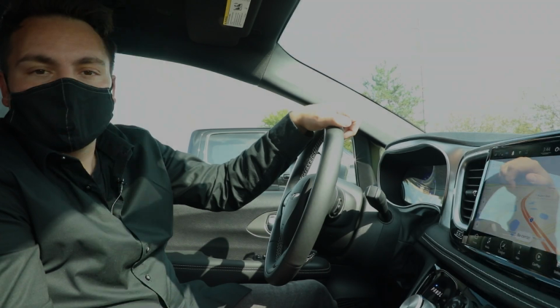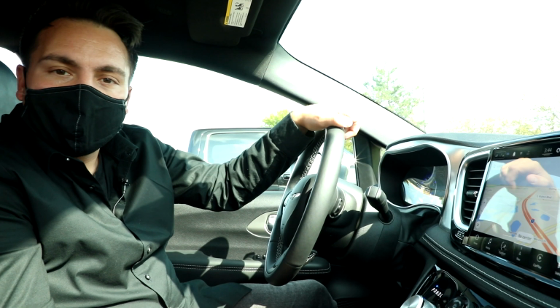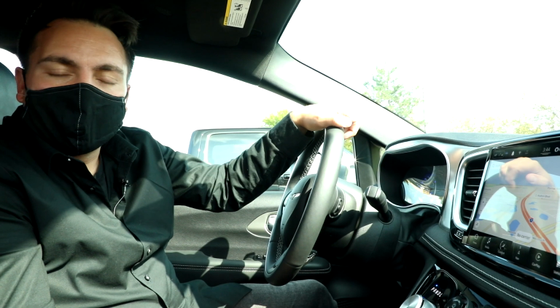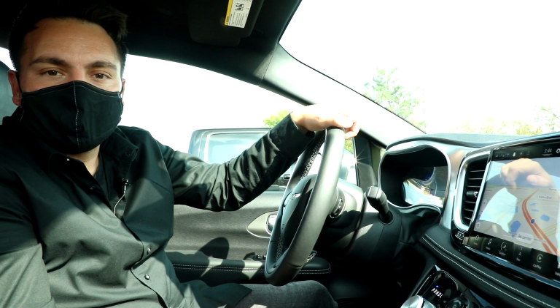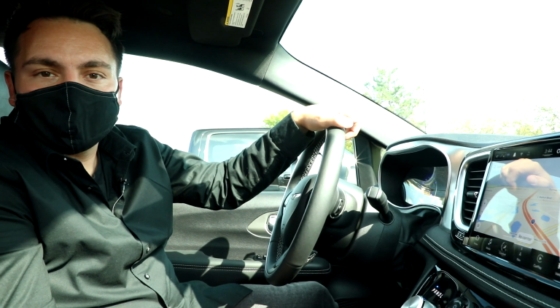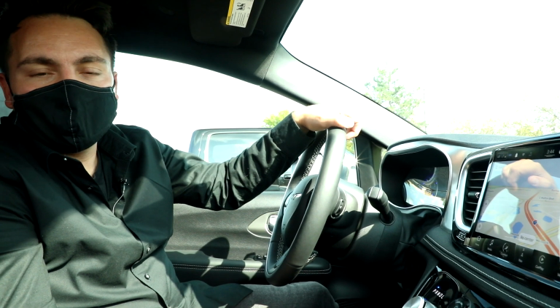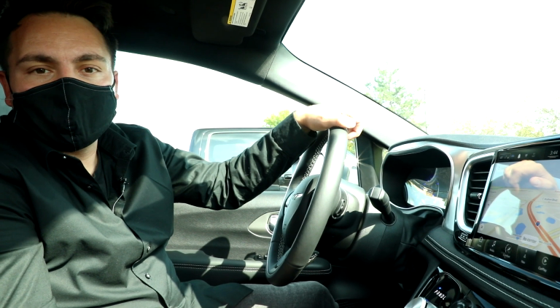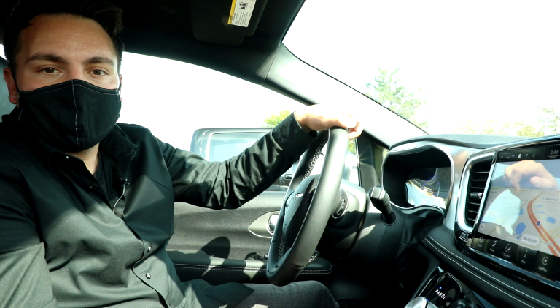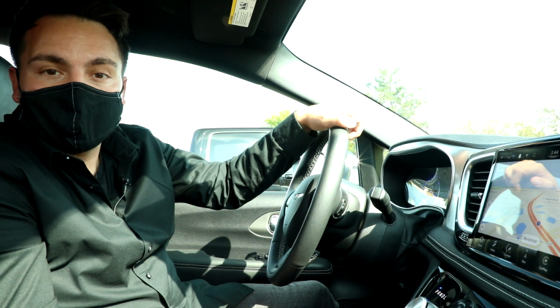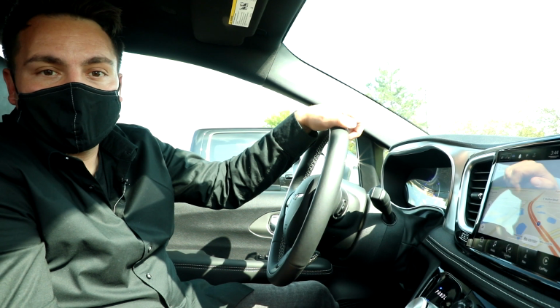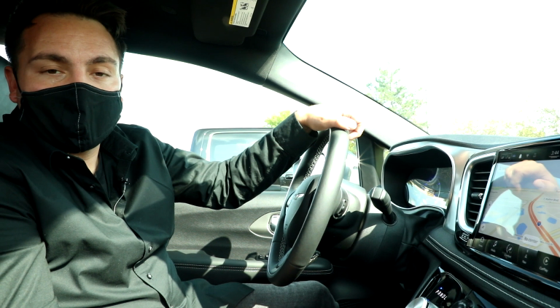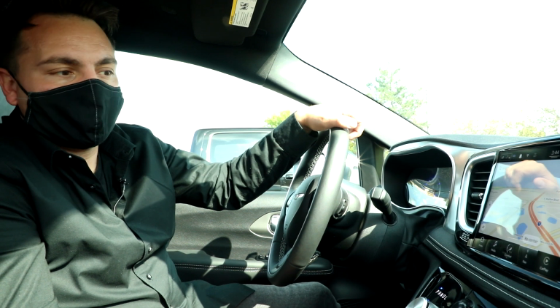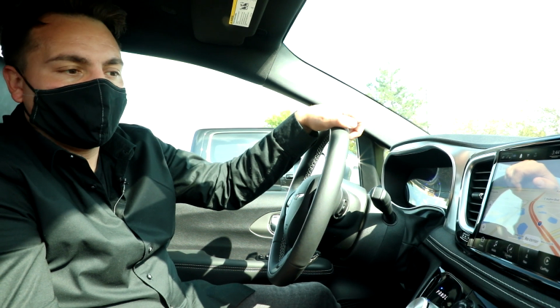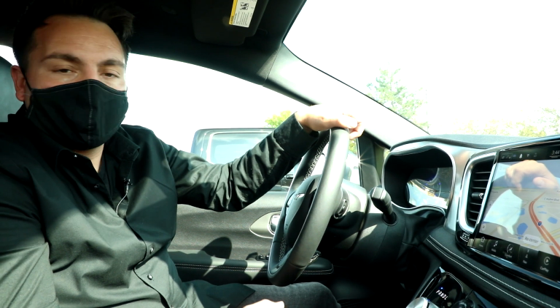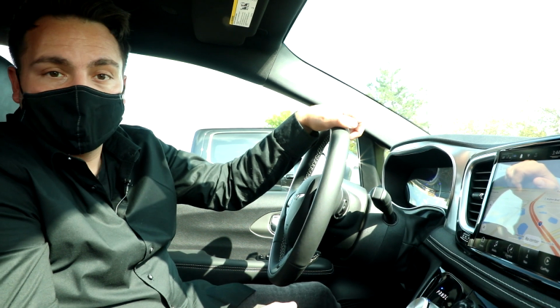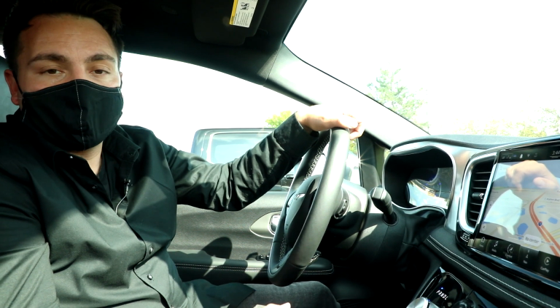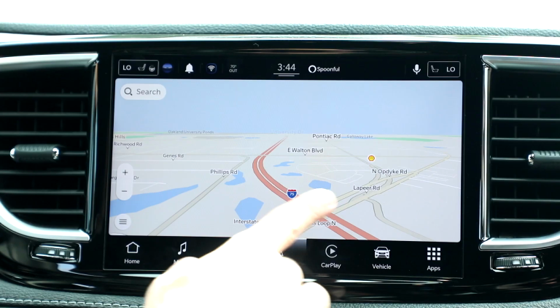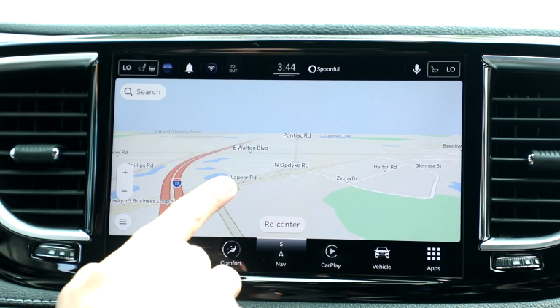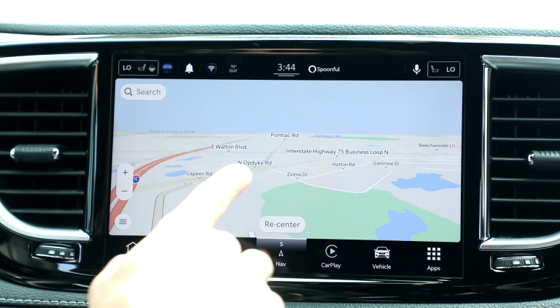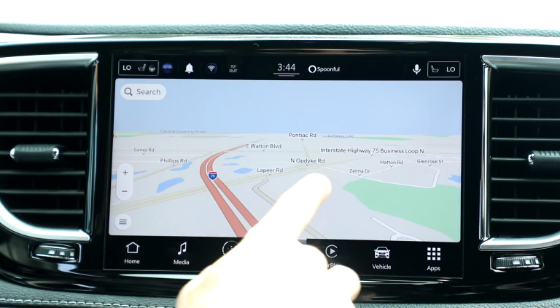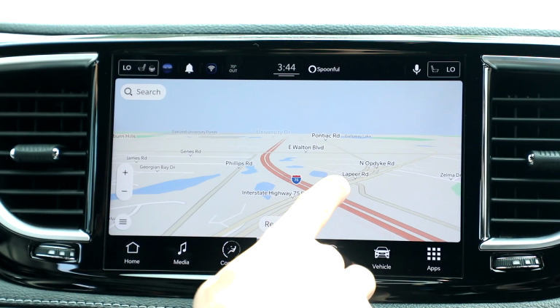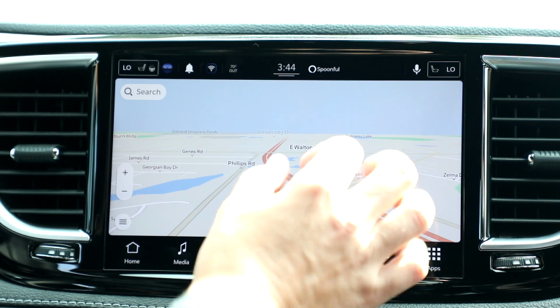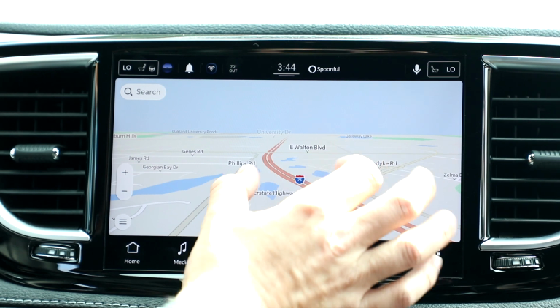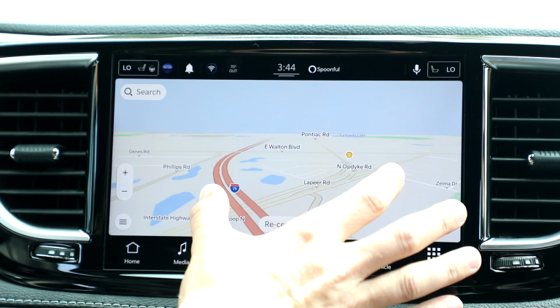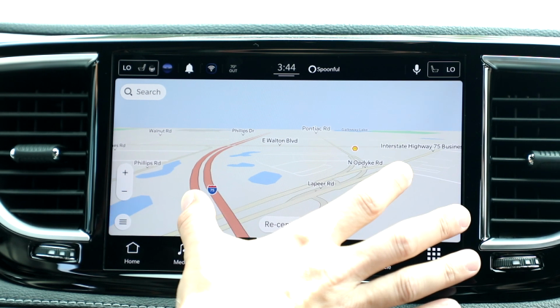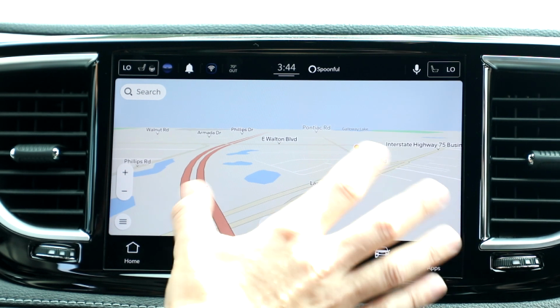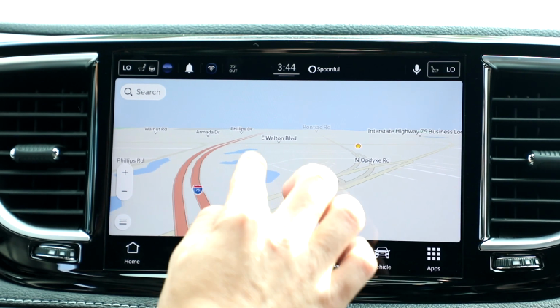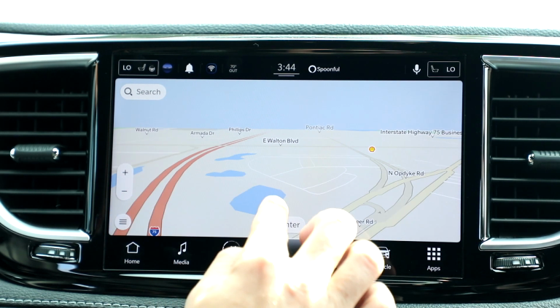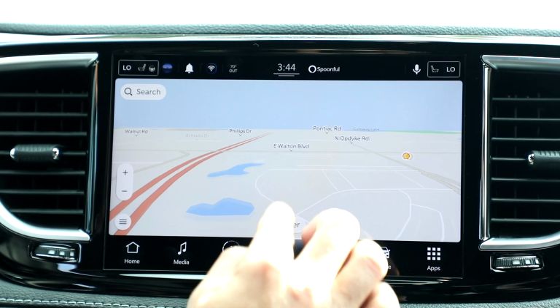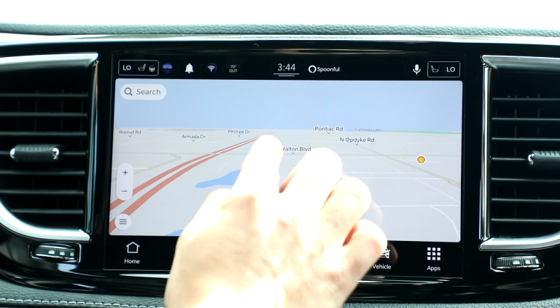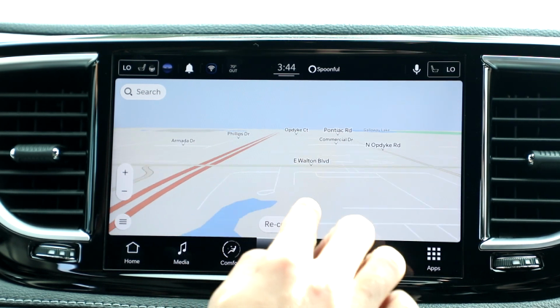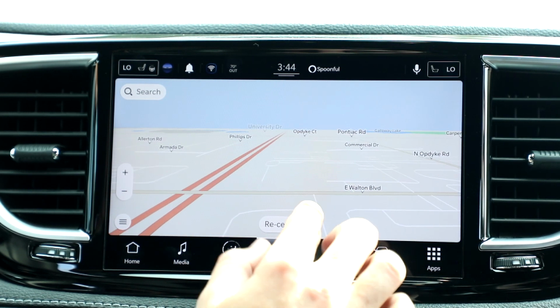Number four is over-the-air updates. That means that your car will update live wirelessly nearly every night. As an example, if there's new road construction in your area, your maps will be updated and most current the very next day.